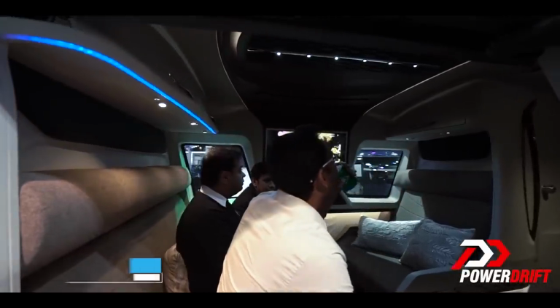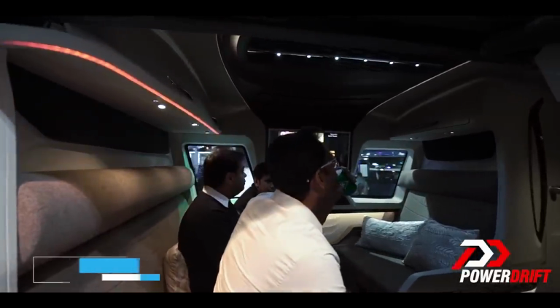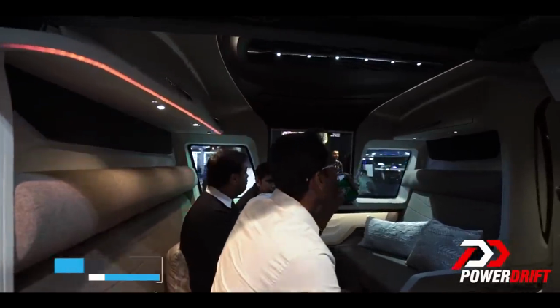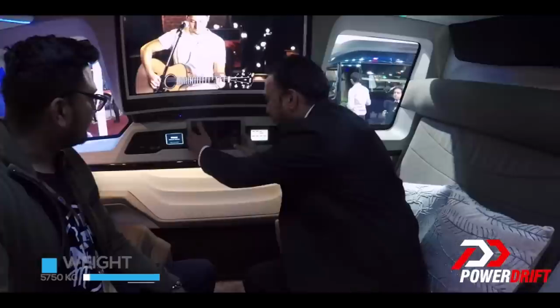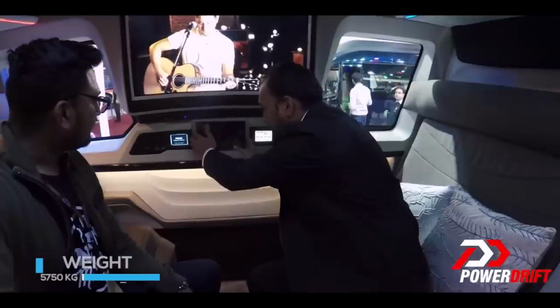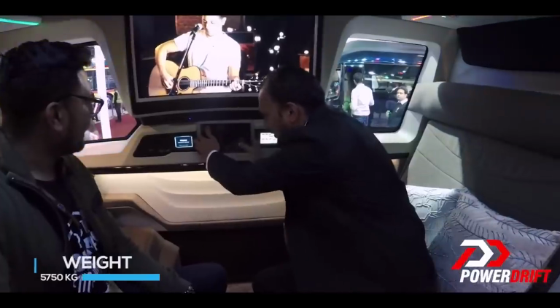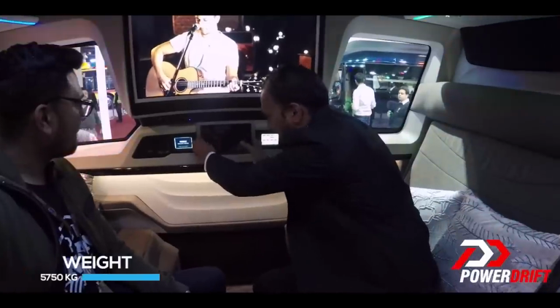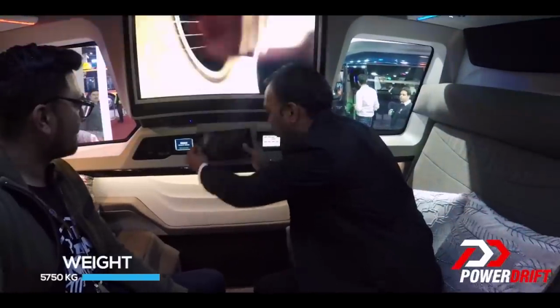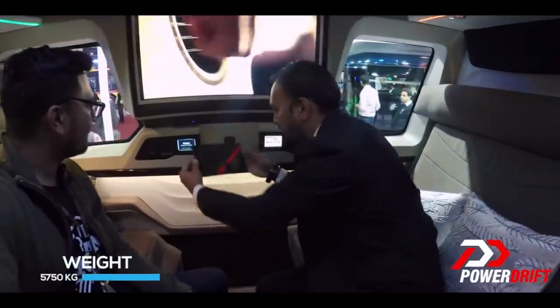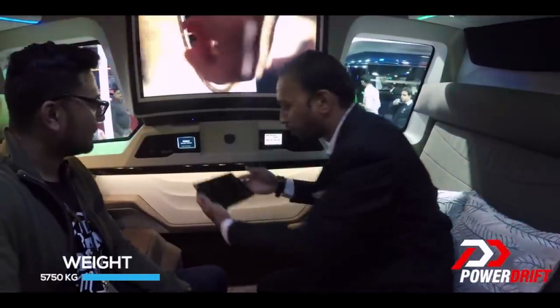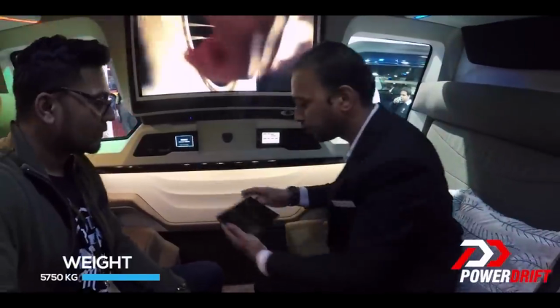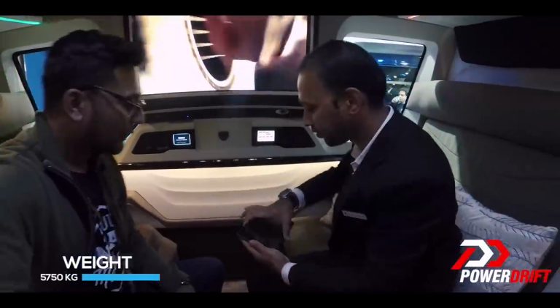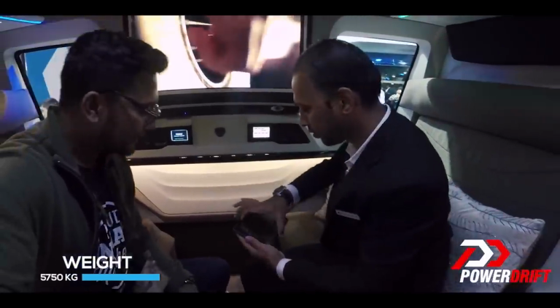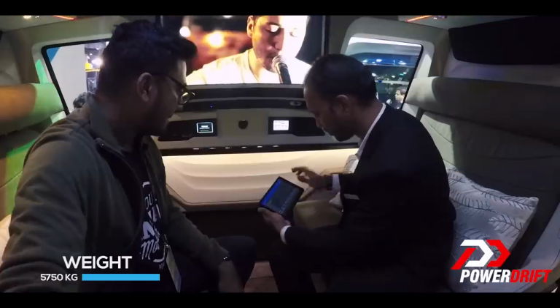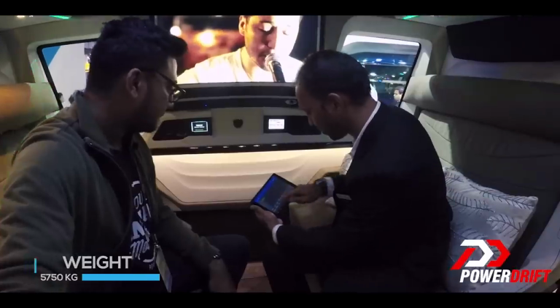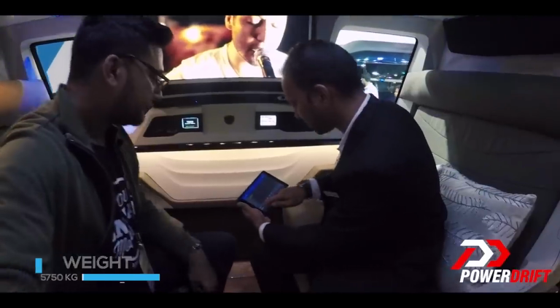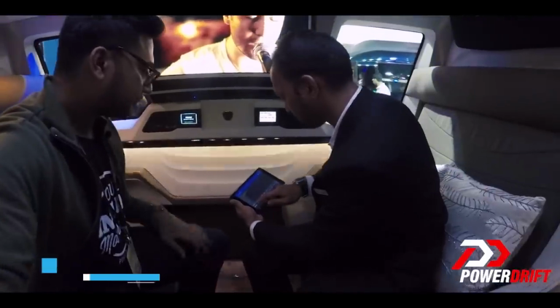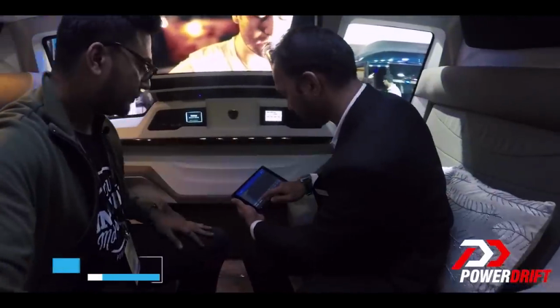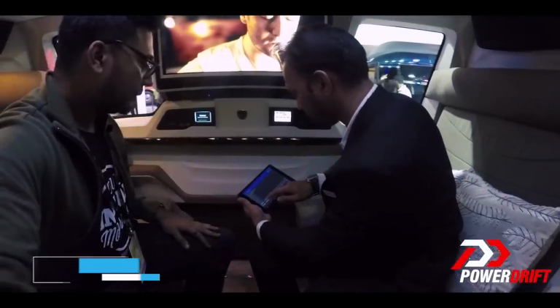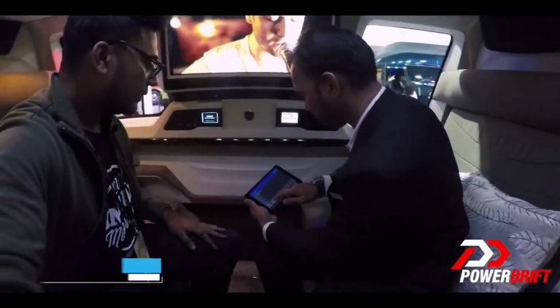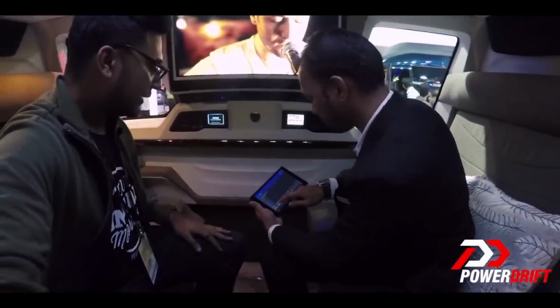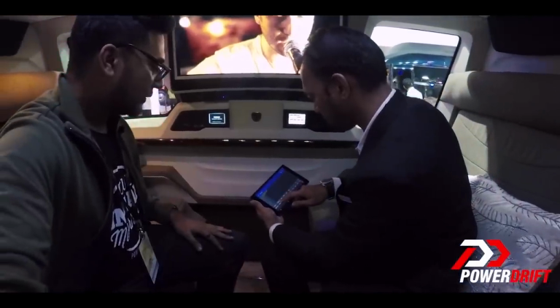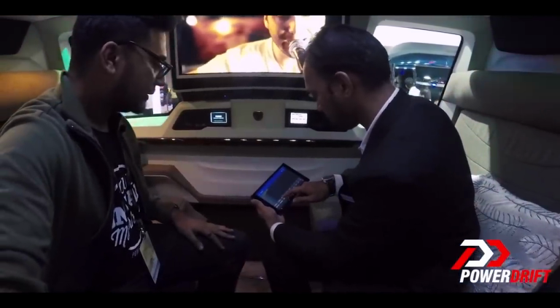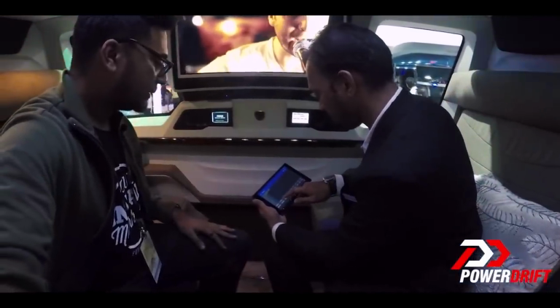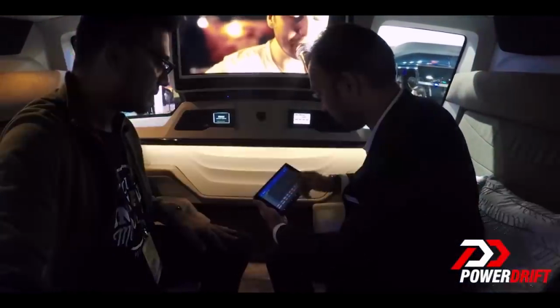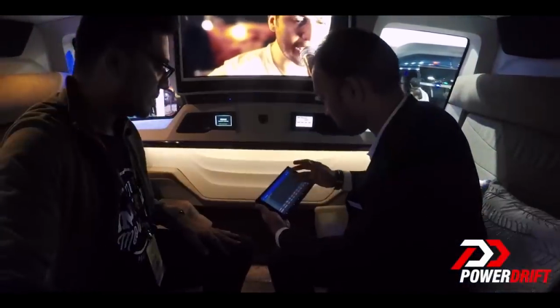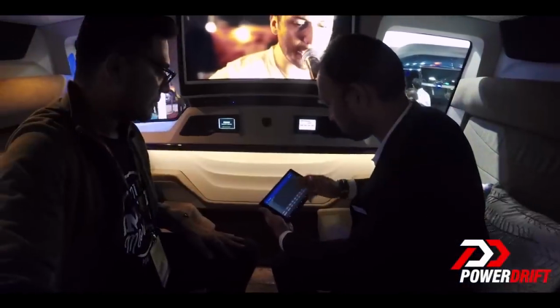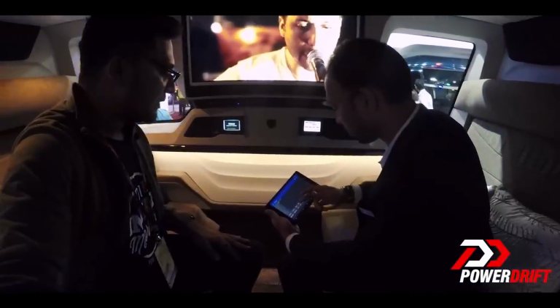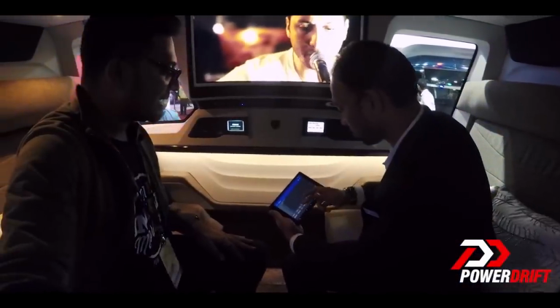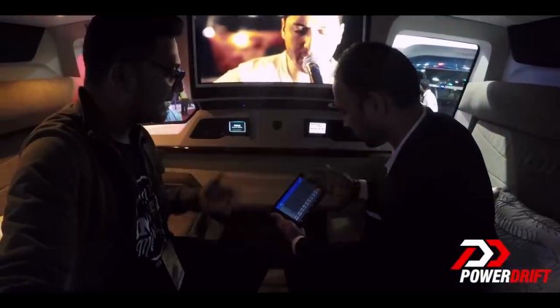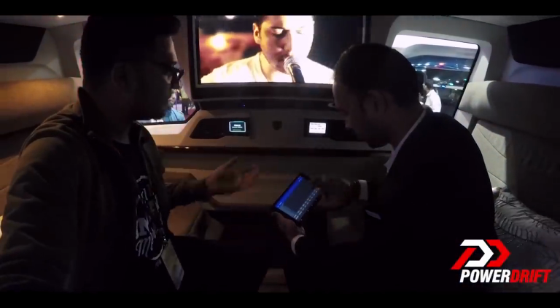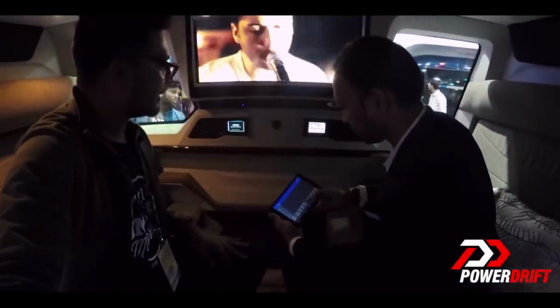You can control all the features on your tech or iDrive phone too. I'm changing lights — relax mode. Pretty much everything at your fingertips.